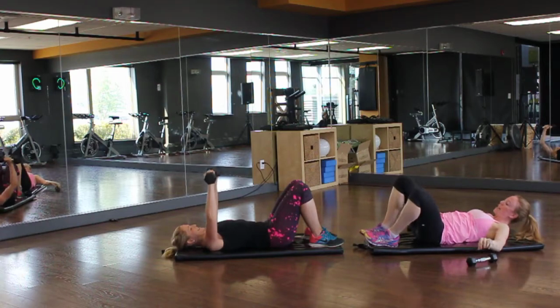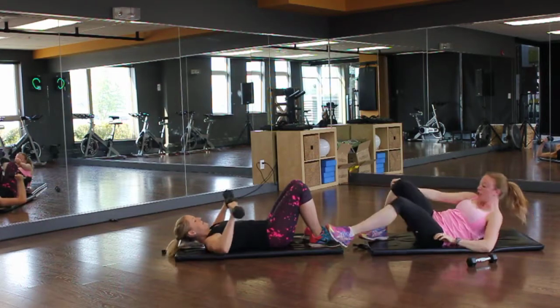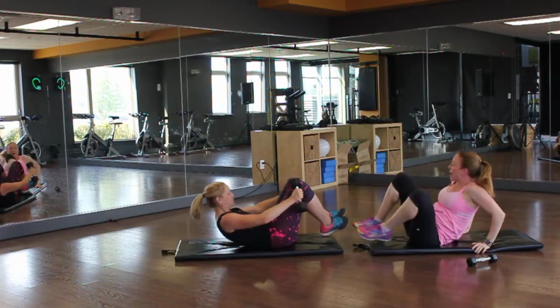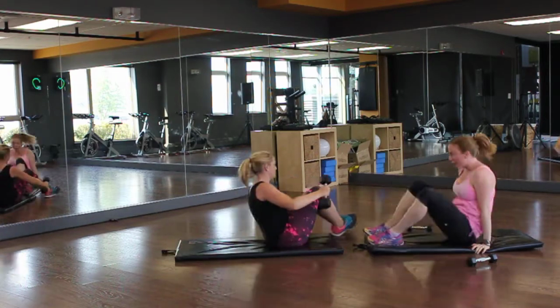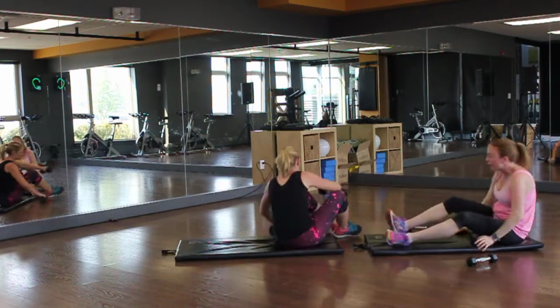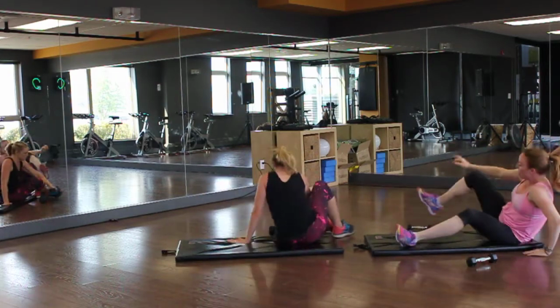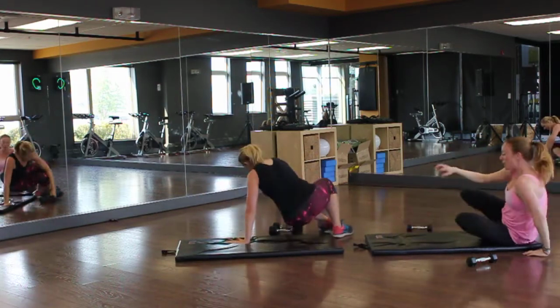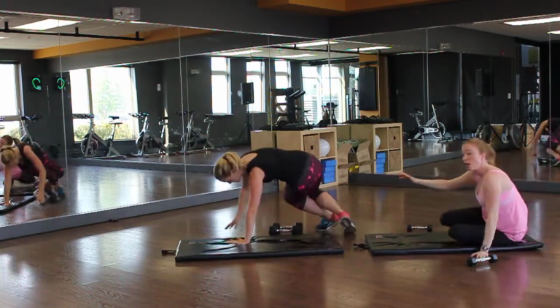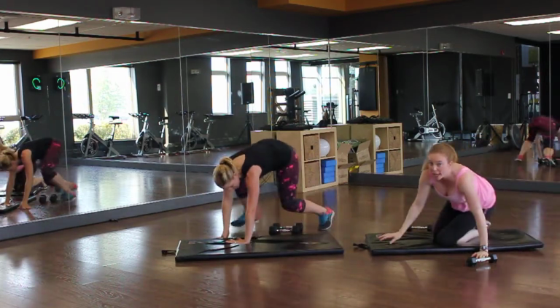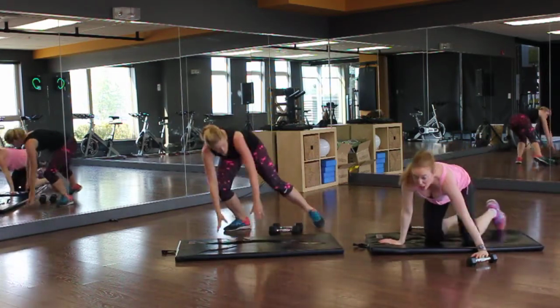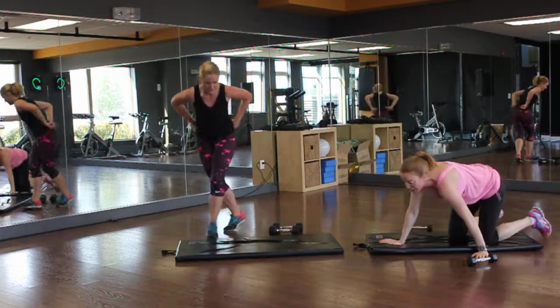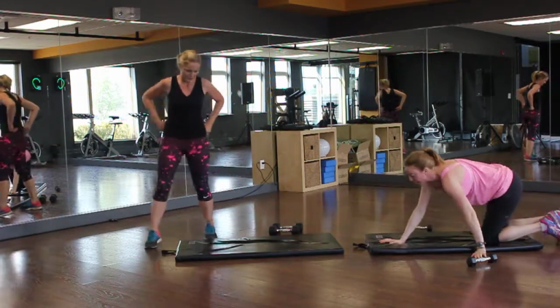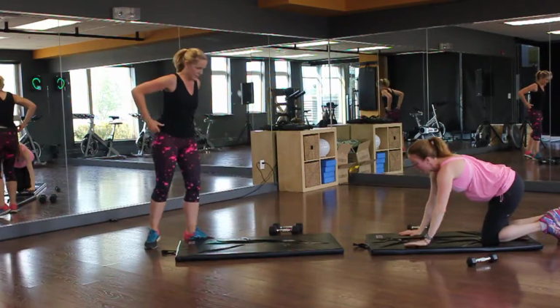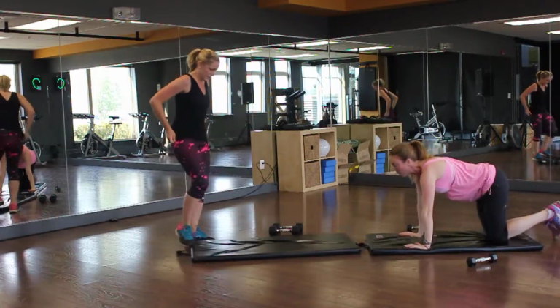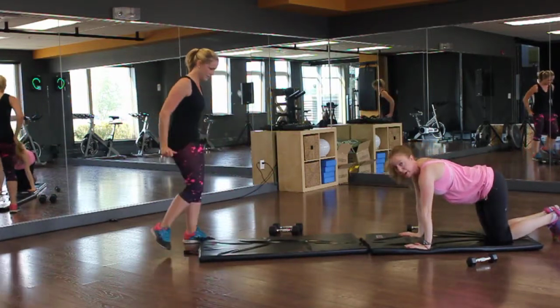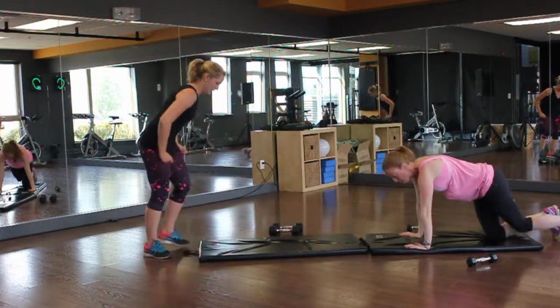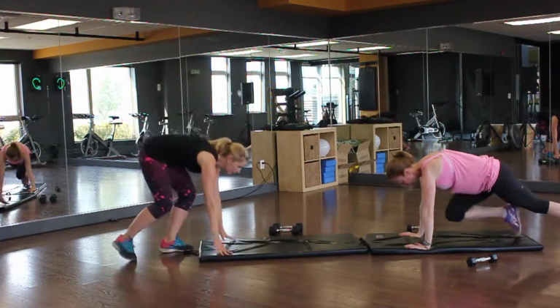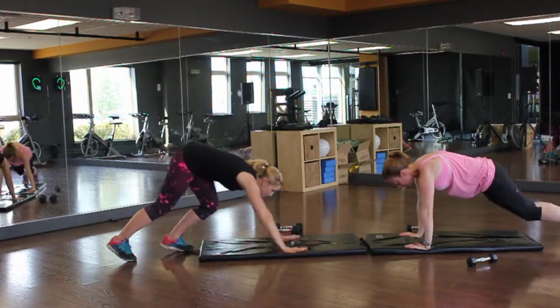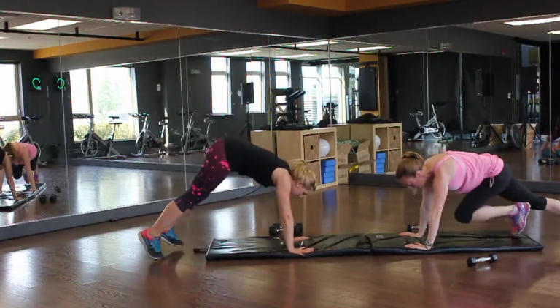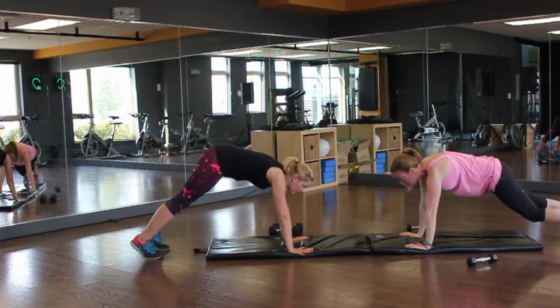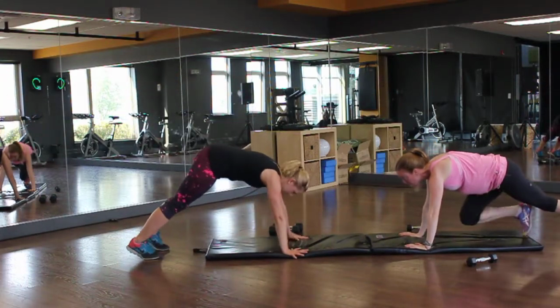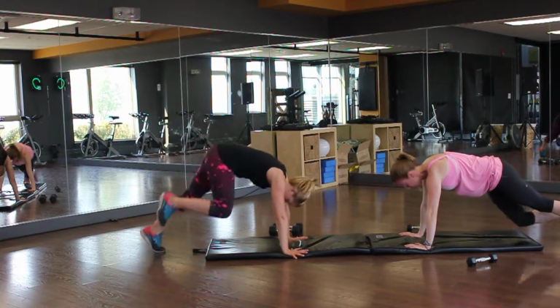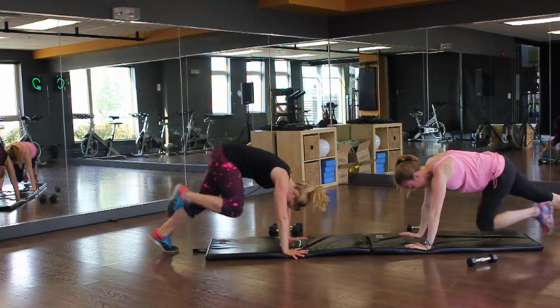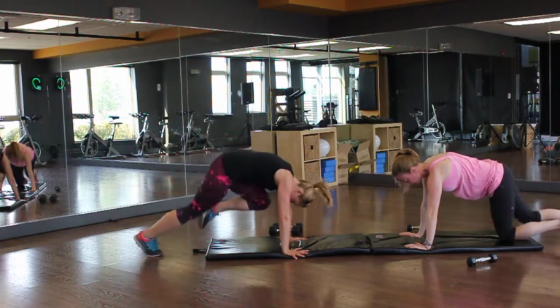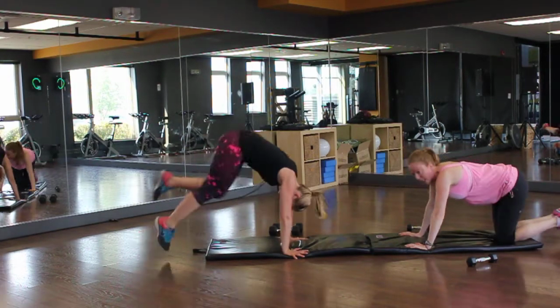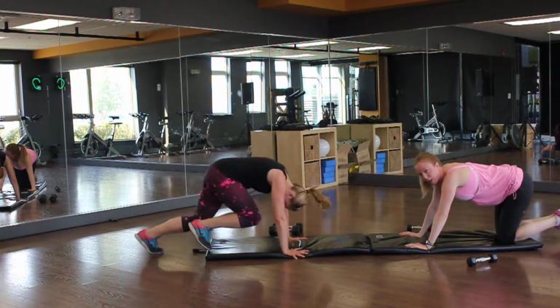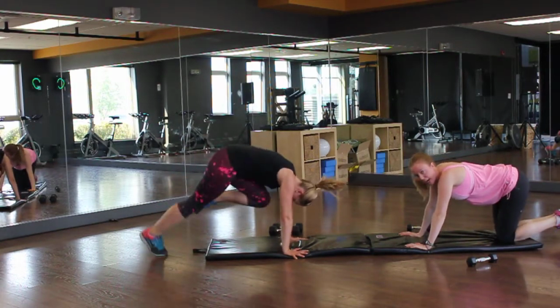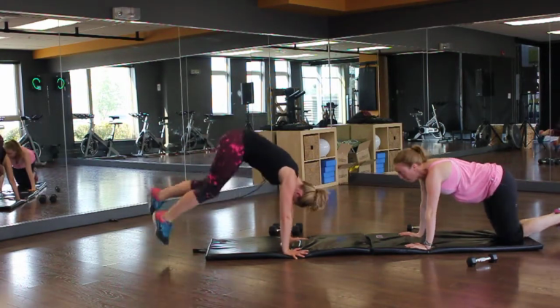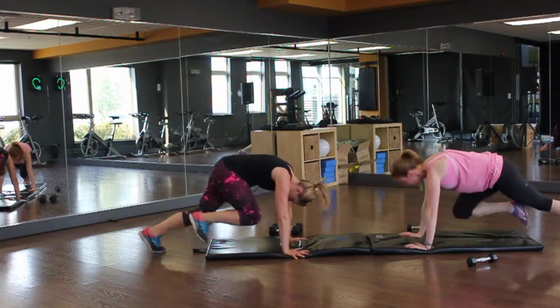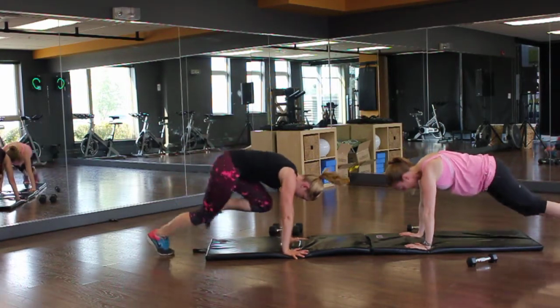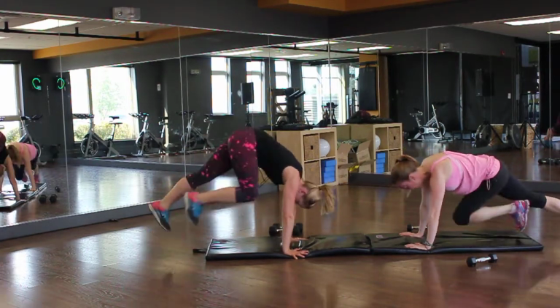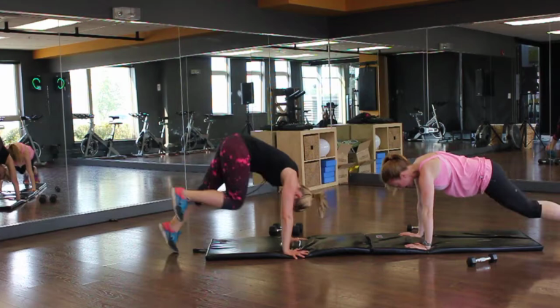Next one: jumping mountain climbers. Kim's going to do the jumping. I'm just going to do as many as I can before I have to rest — regular mountain climbers — and then I'll rest for a little bit if I have to. Kim's getting her butt up in the air.